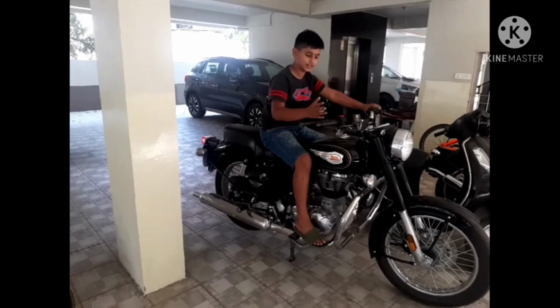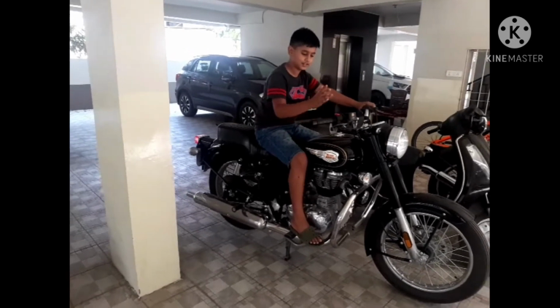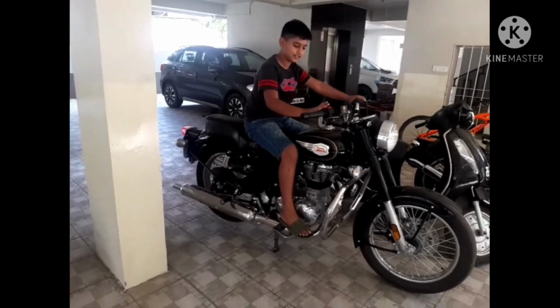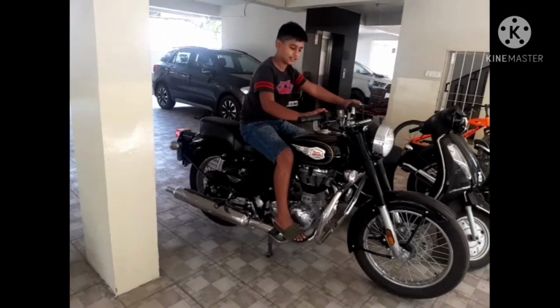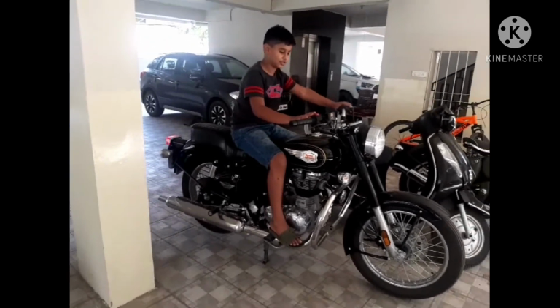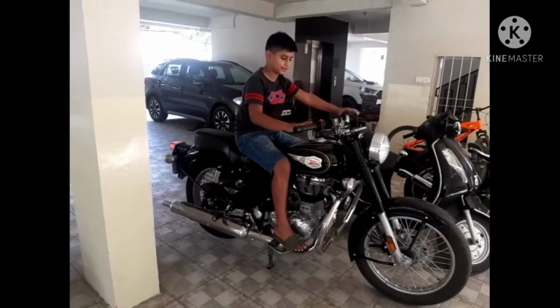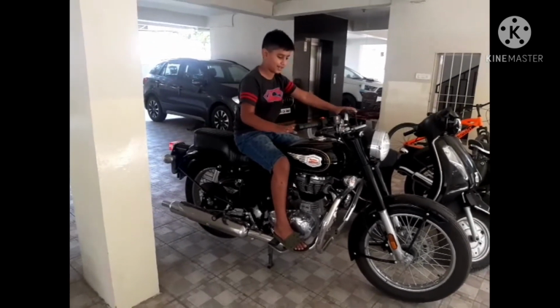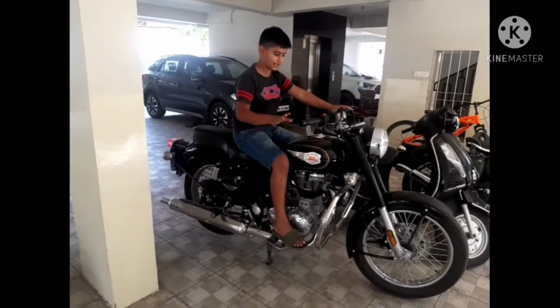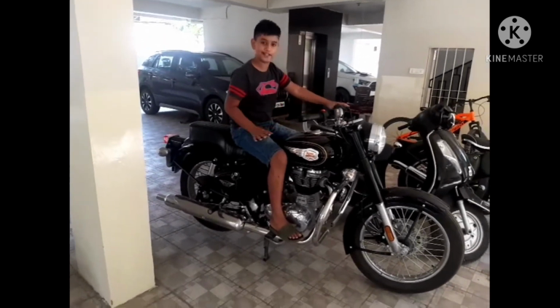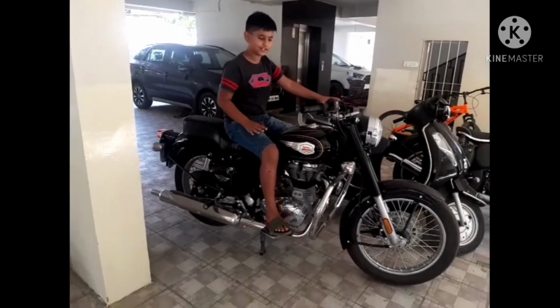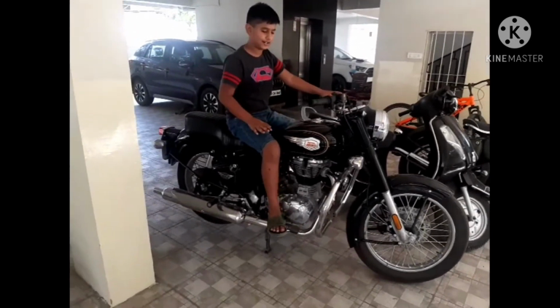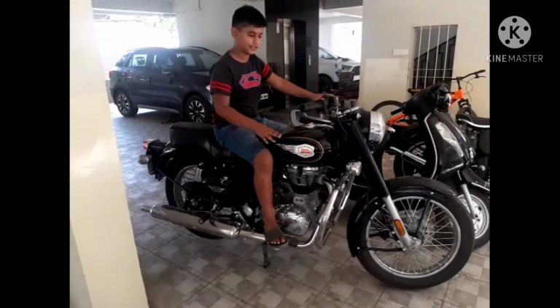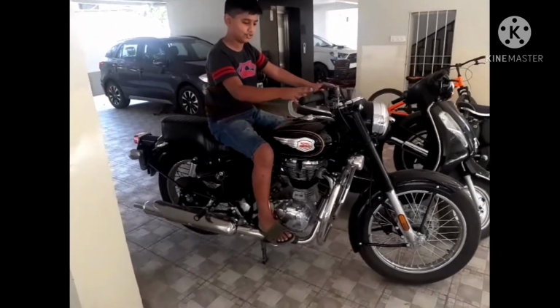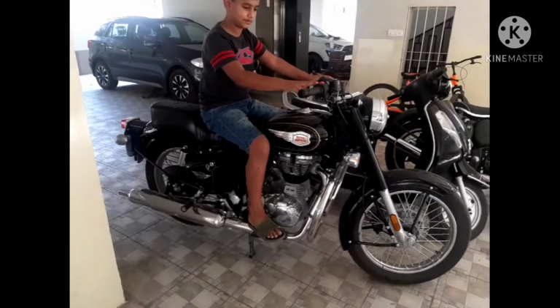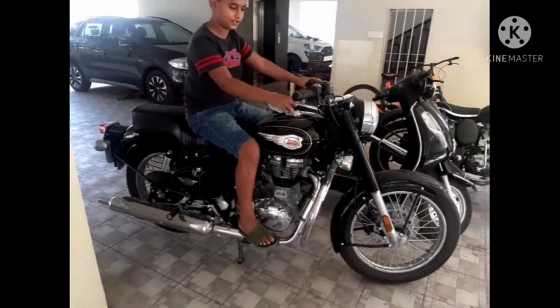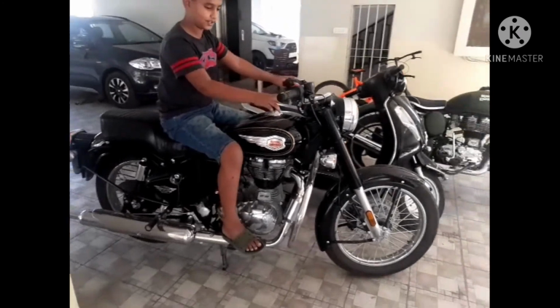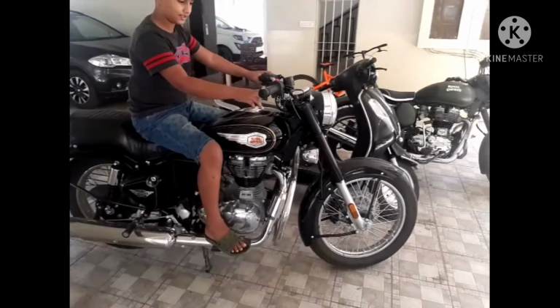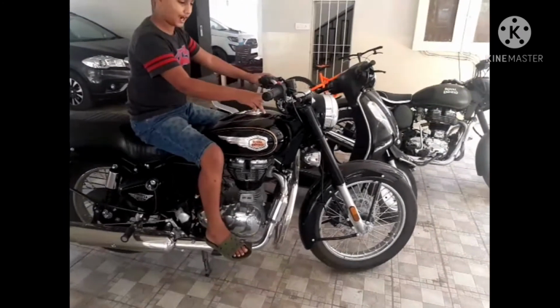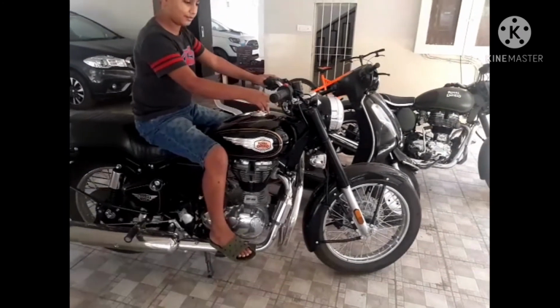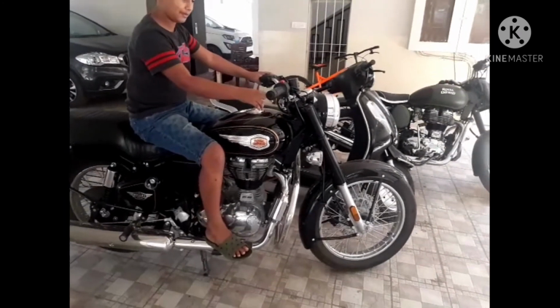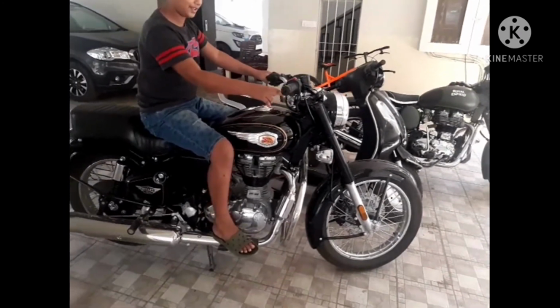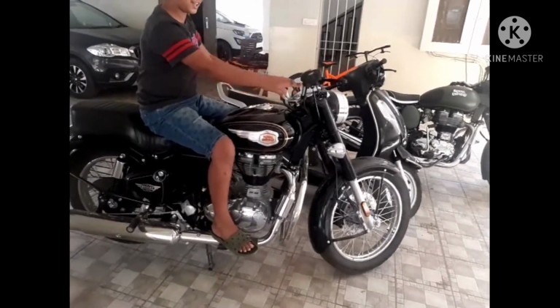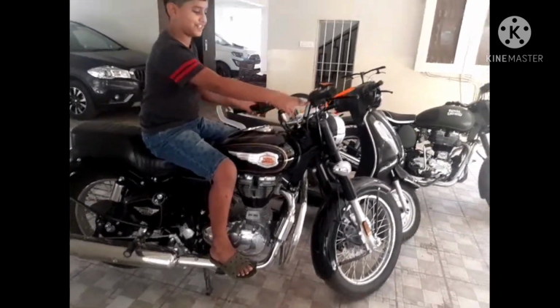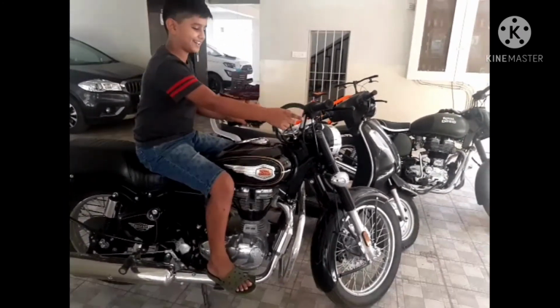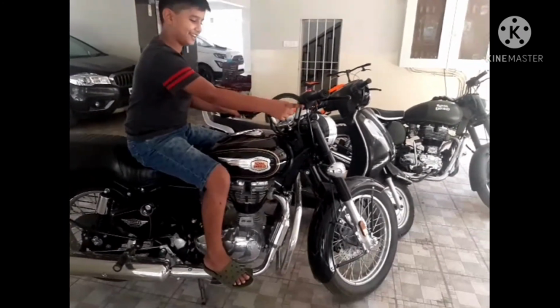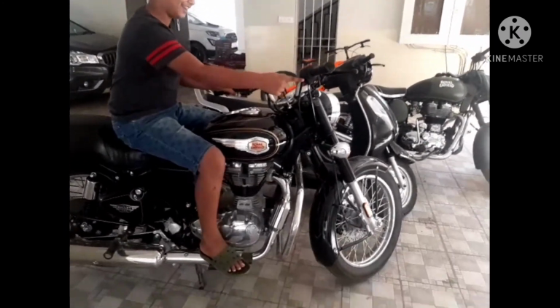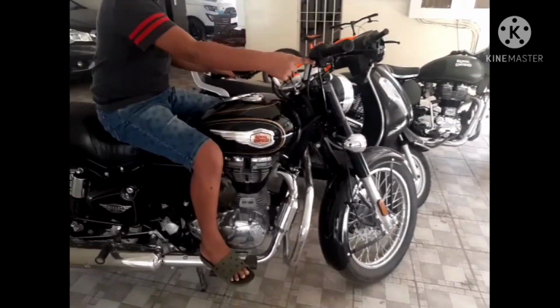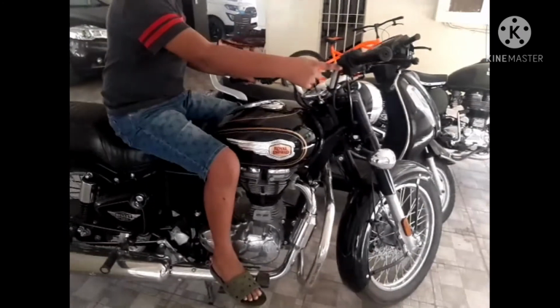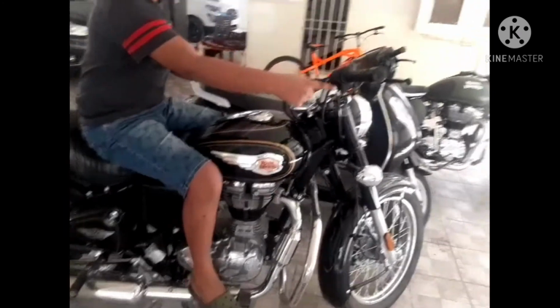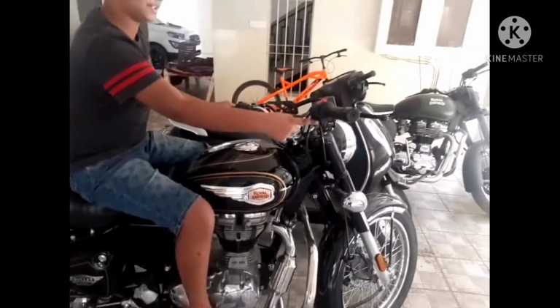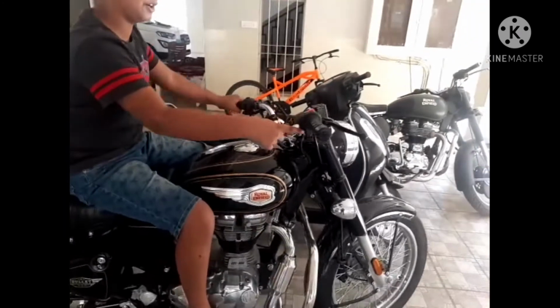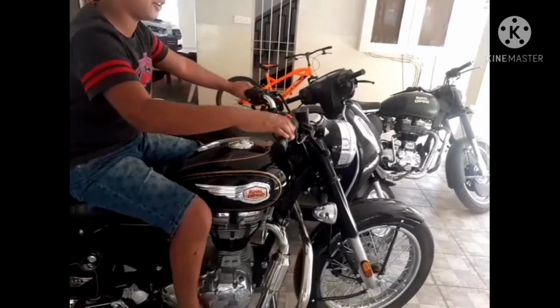First of all, this is the BS6 edition. There is no self-start on this video, and I am disappointed about that.